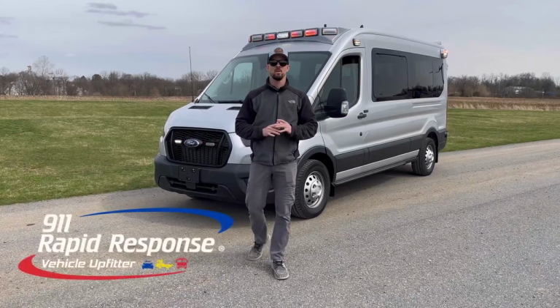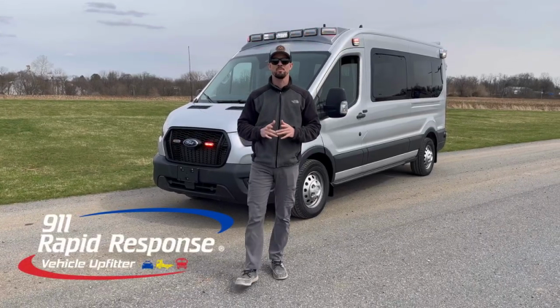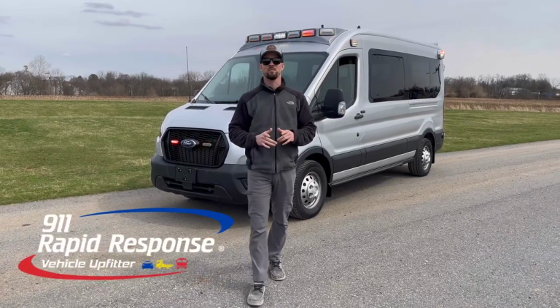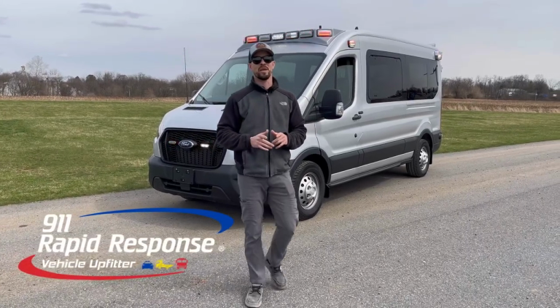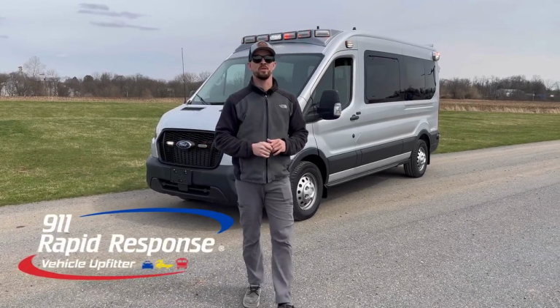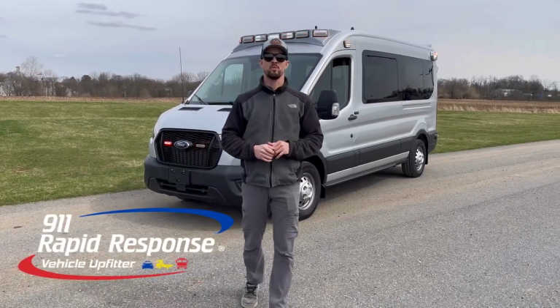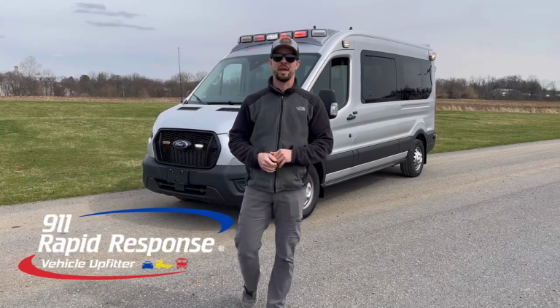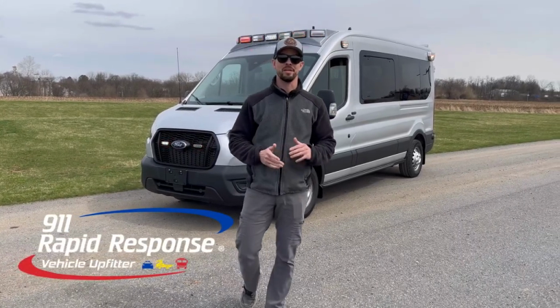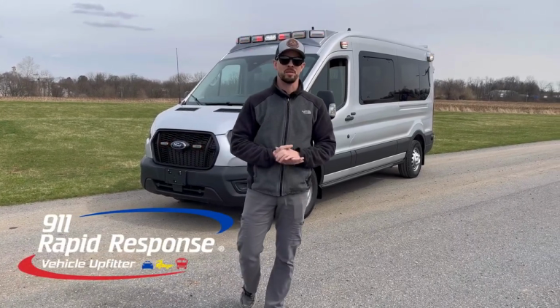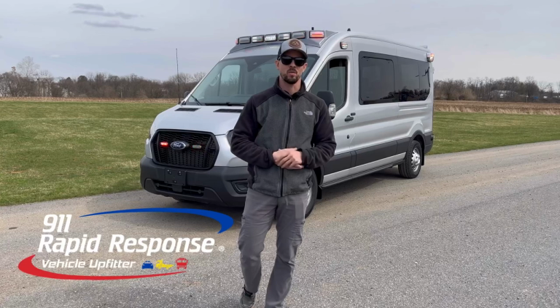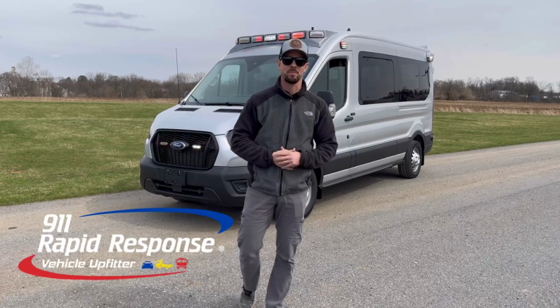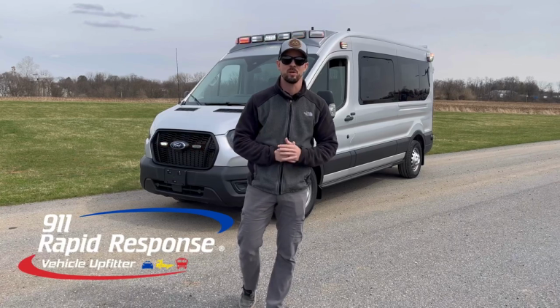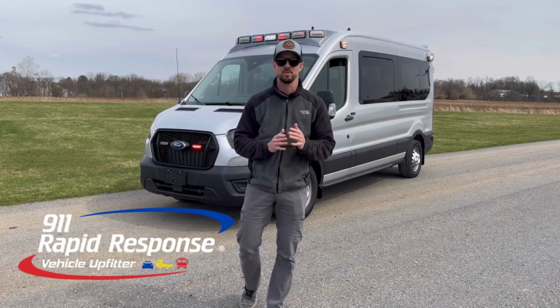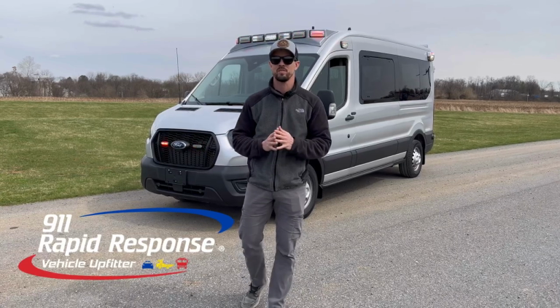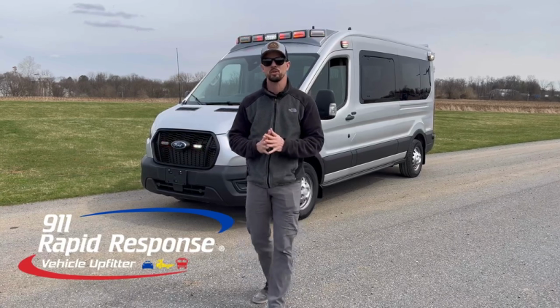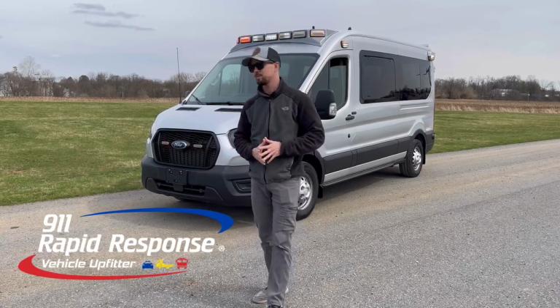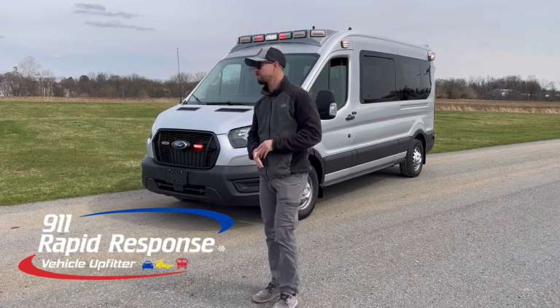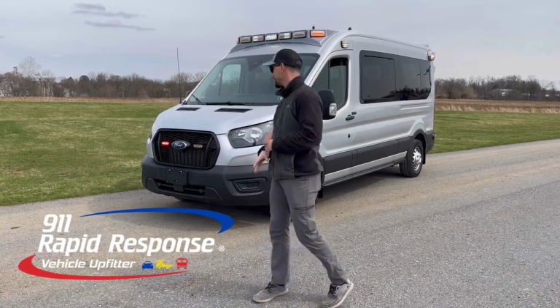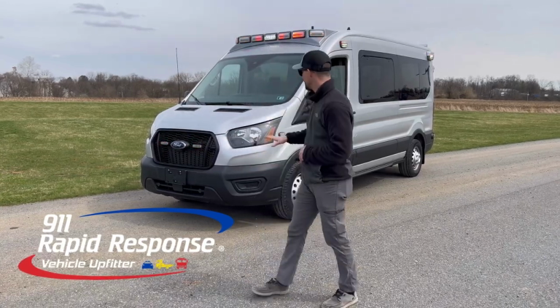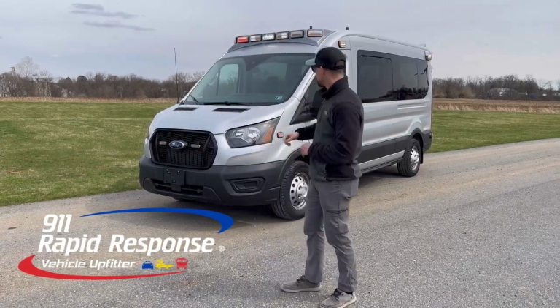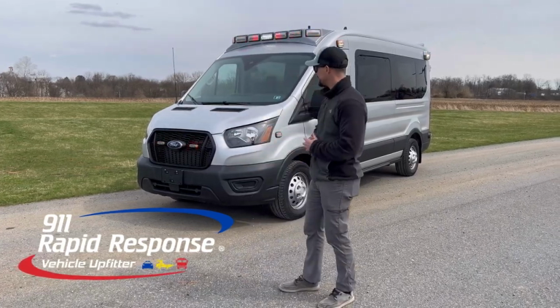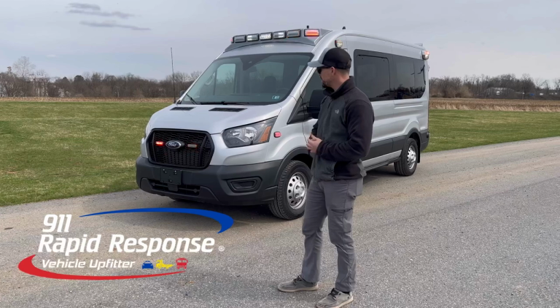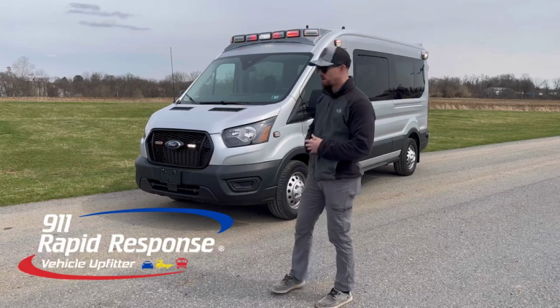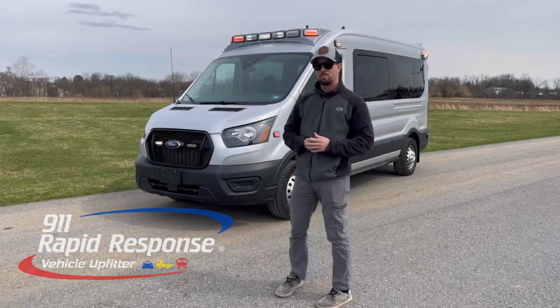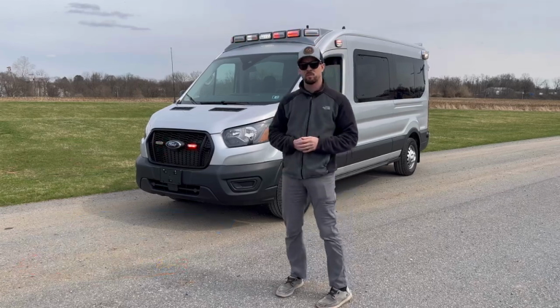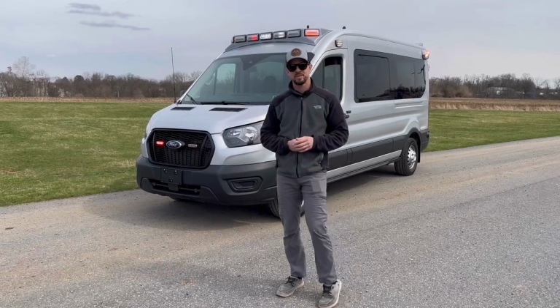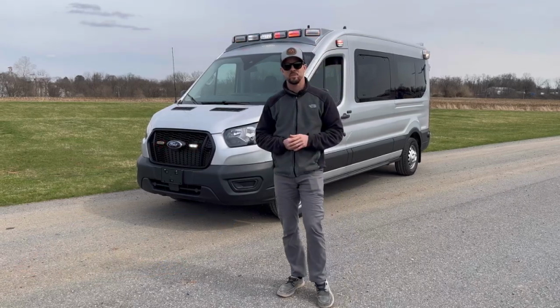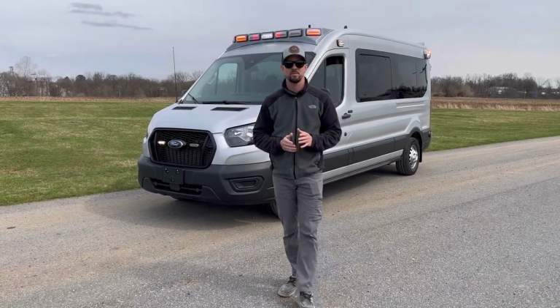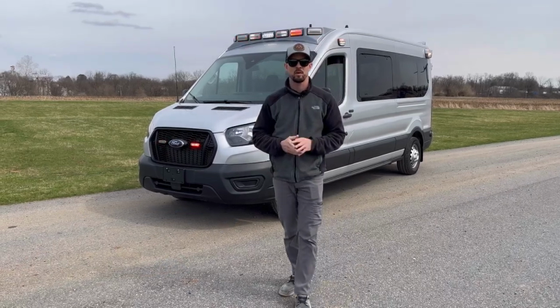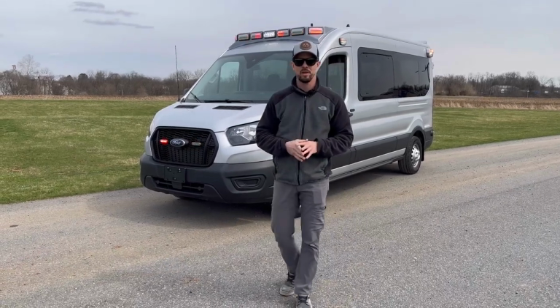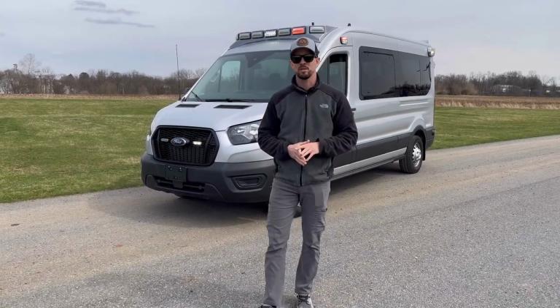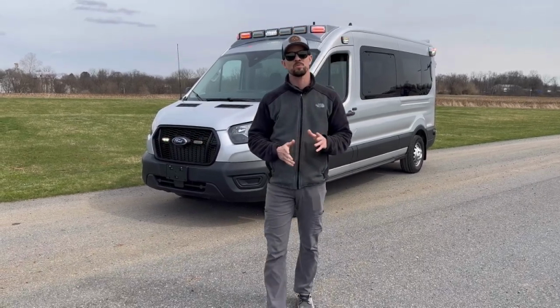Welcome back everyone, thanks for tuning in once again. Nate with 9-1-1 Rapid Response, and on today's vehicle showcase we have for you a Ford Transit upfitted for the City of Pittsburgh Fire Department. As always, we'll start off at the front of the vehicle.